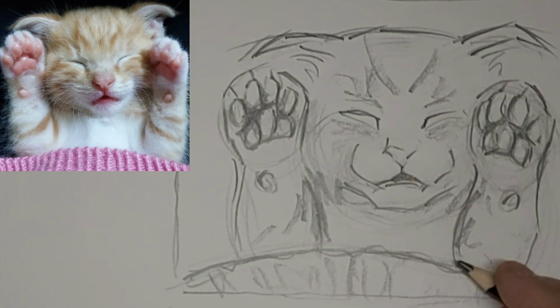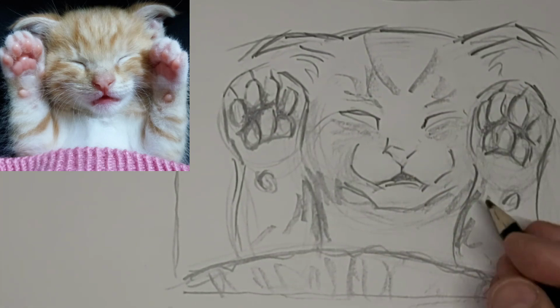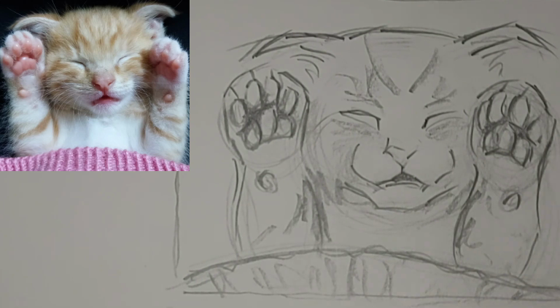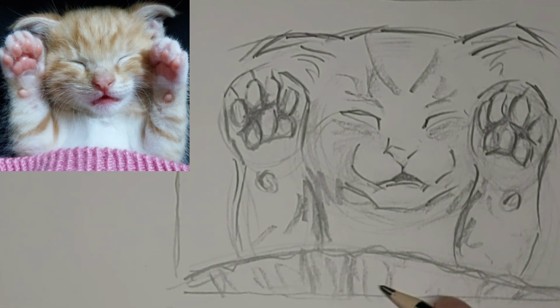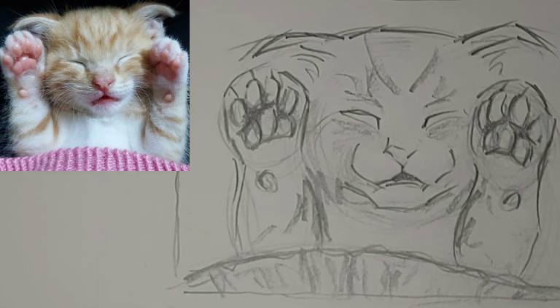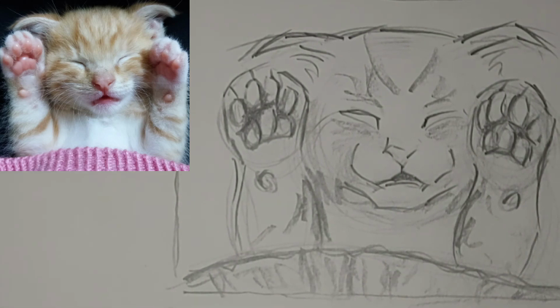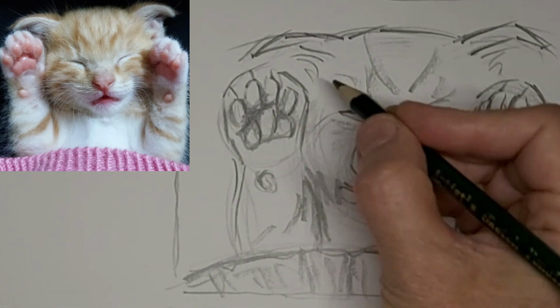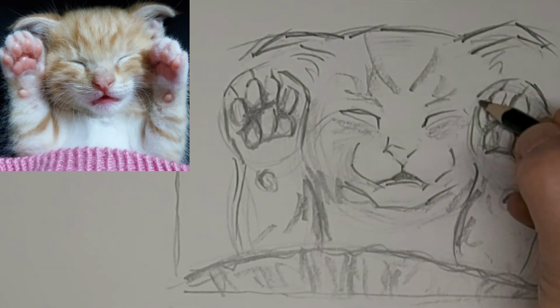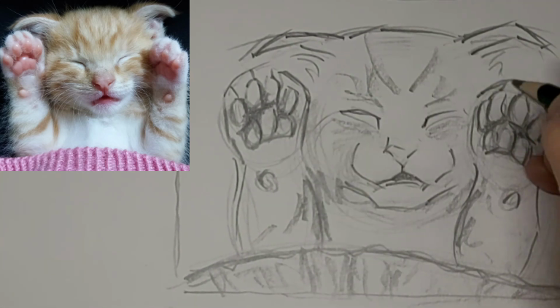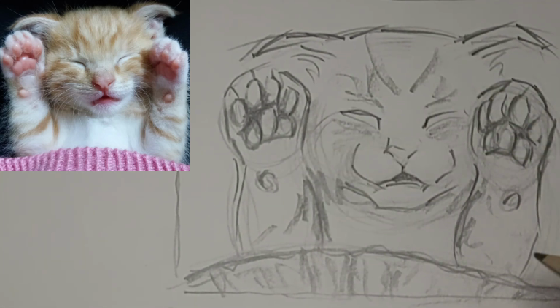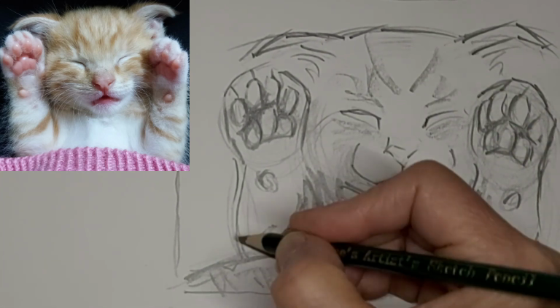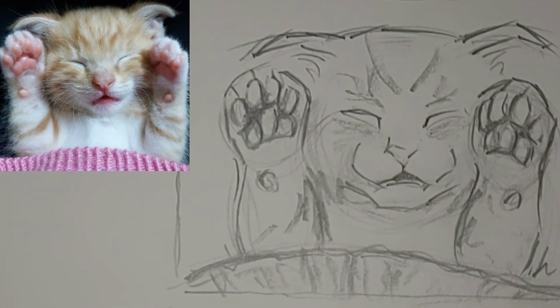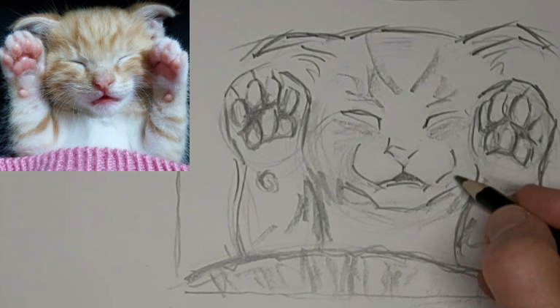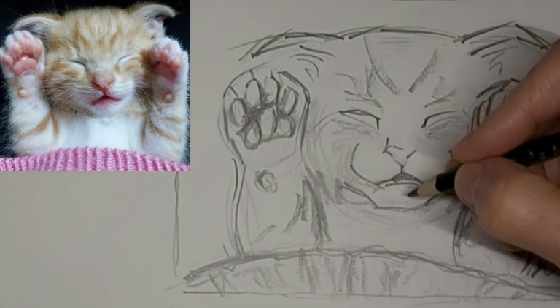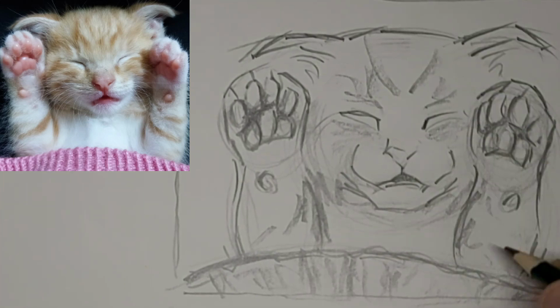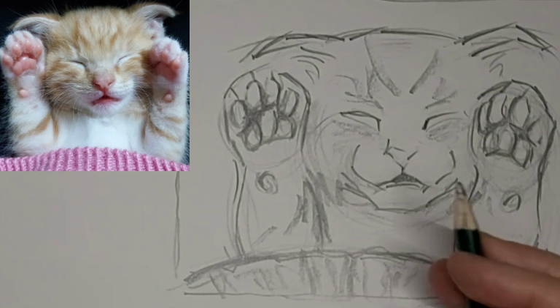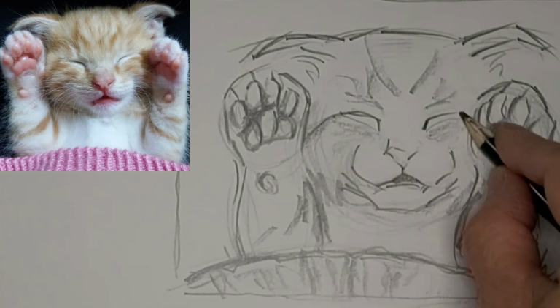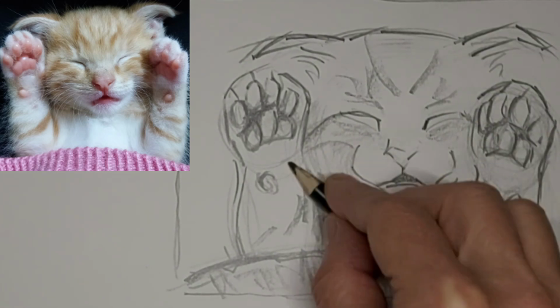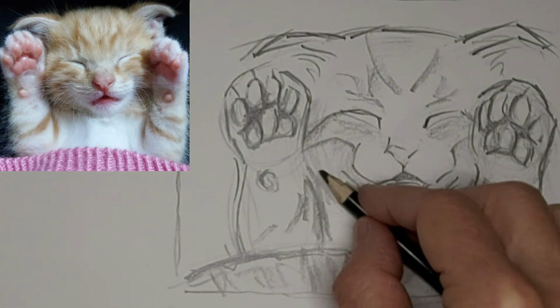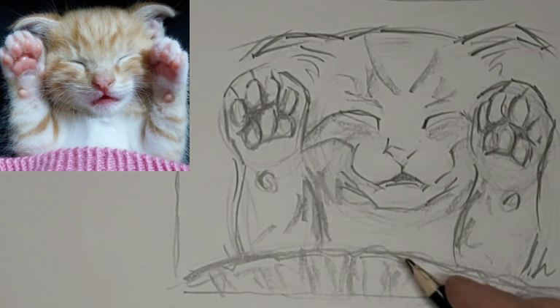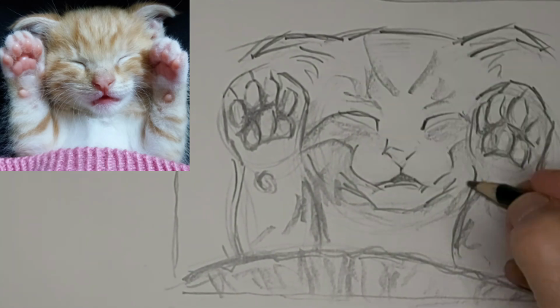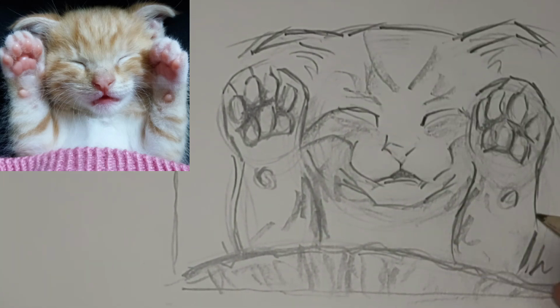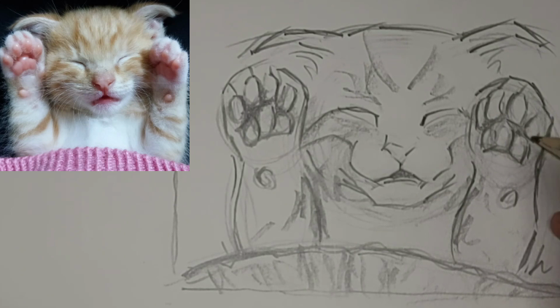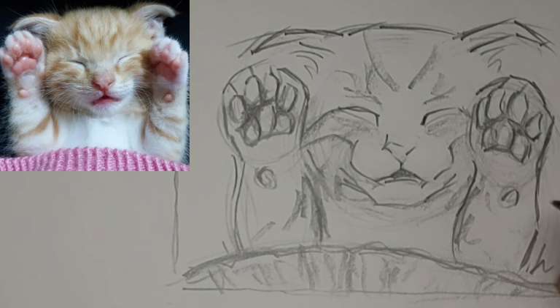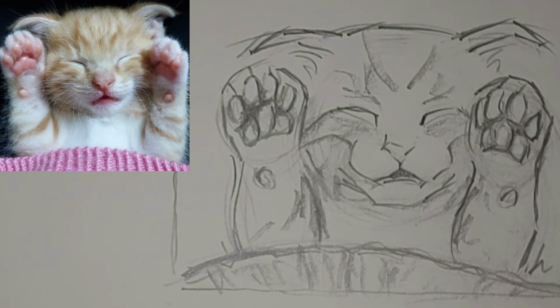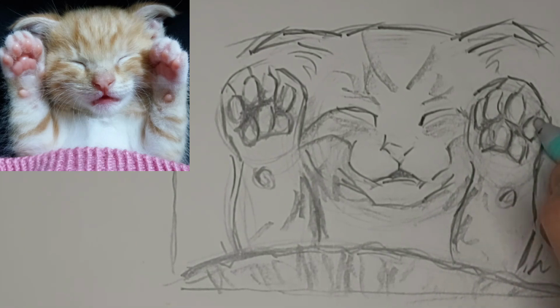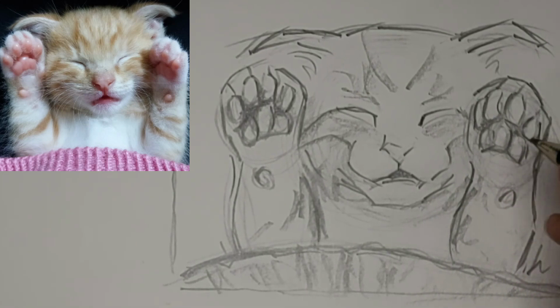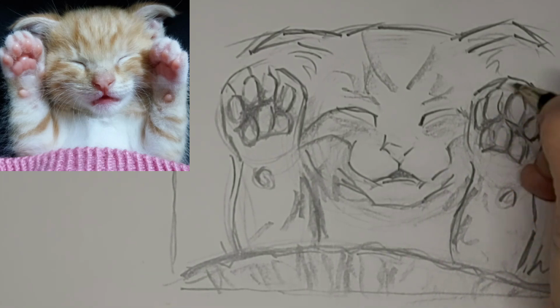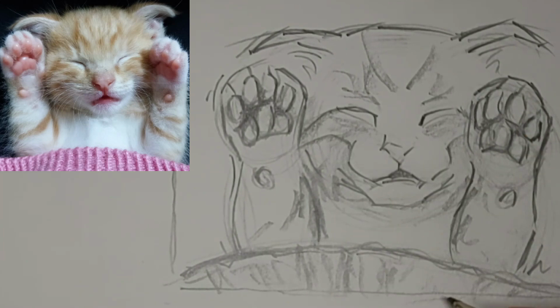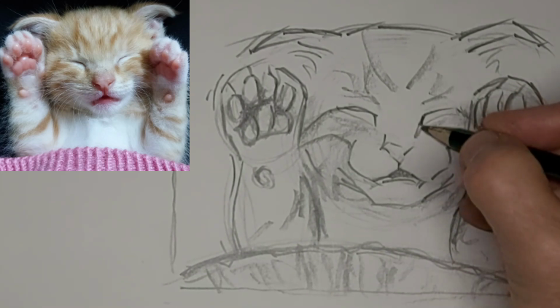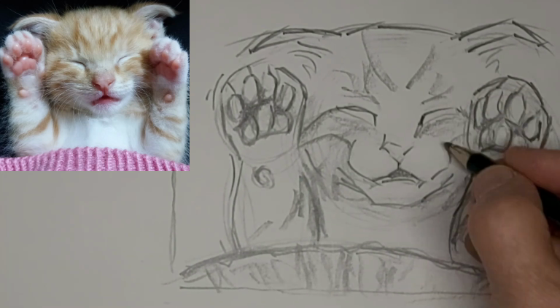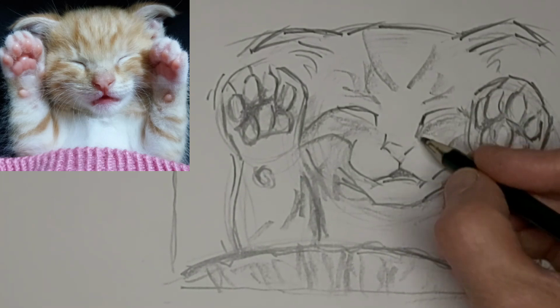Darken some spots up to help them stand out a little, to get some interest into the drawing. It's good to vary your lines in intensity and in thickness and whatever. However you can vary things, it keeps the interest in the drawing.